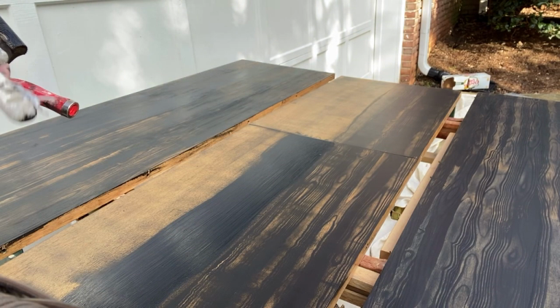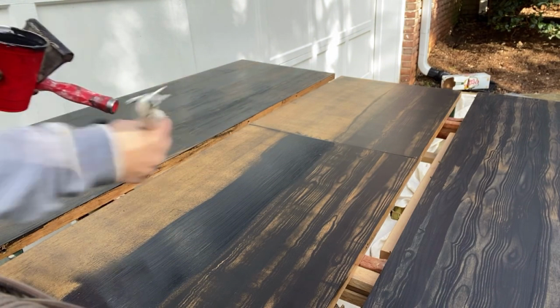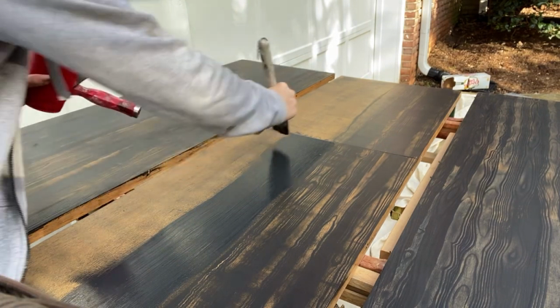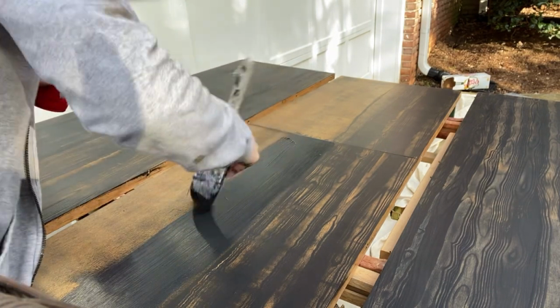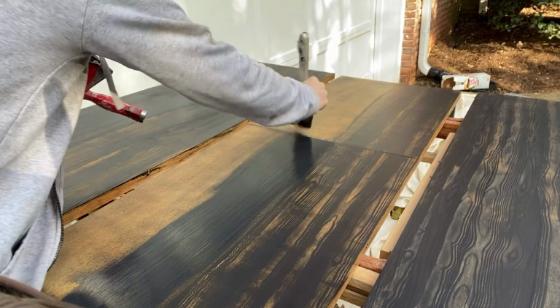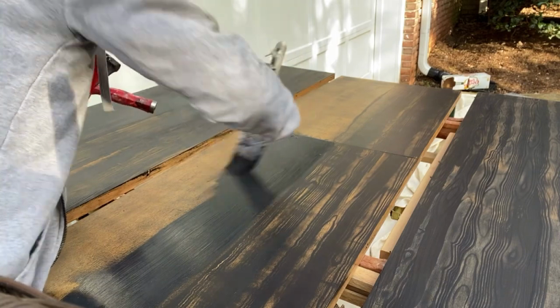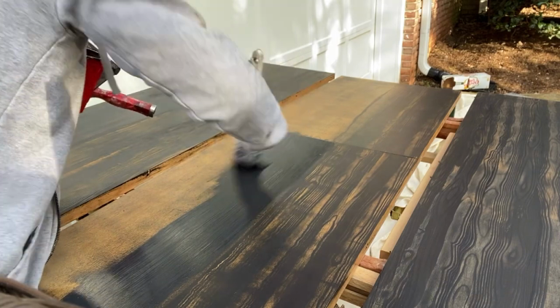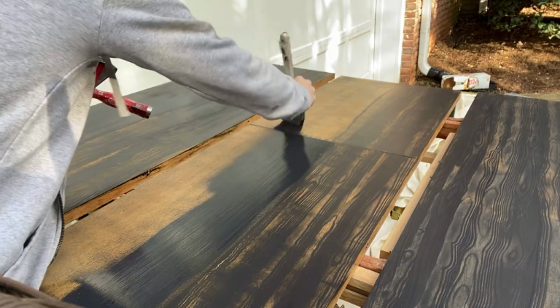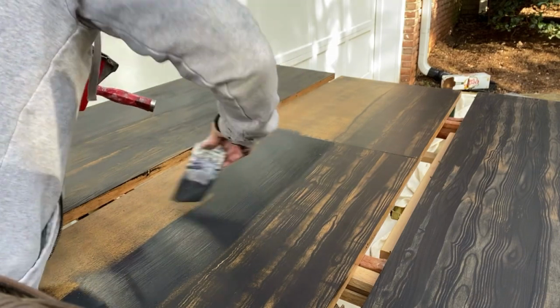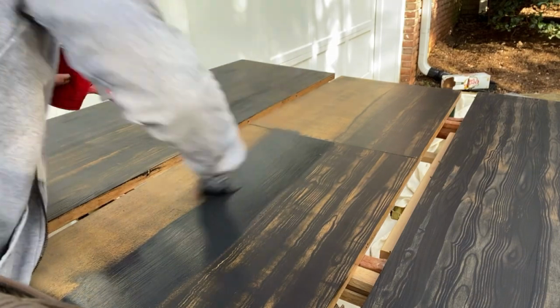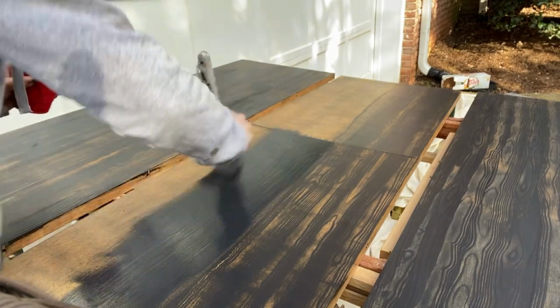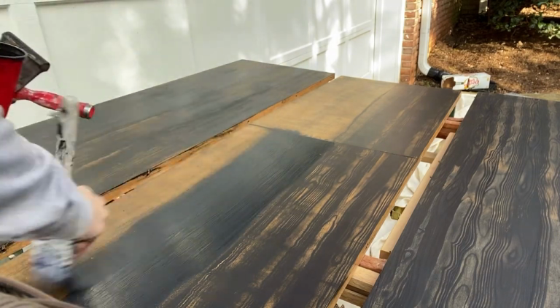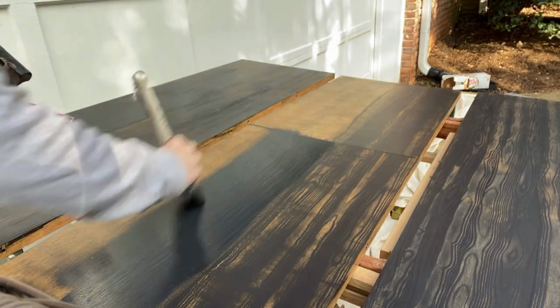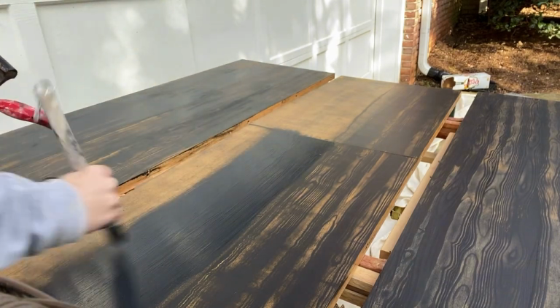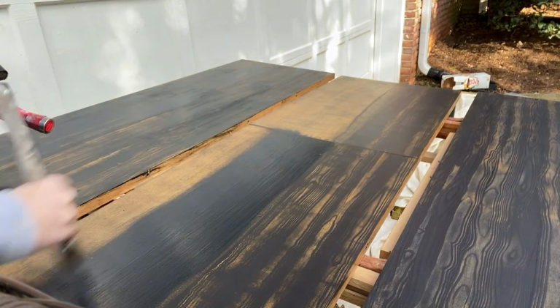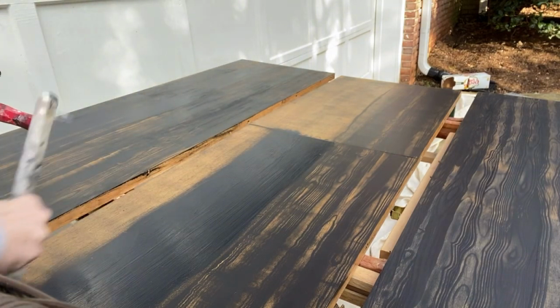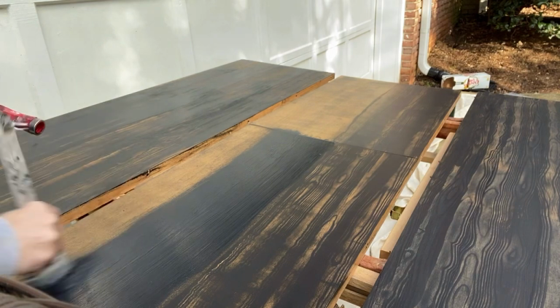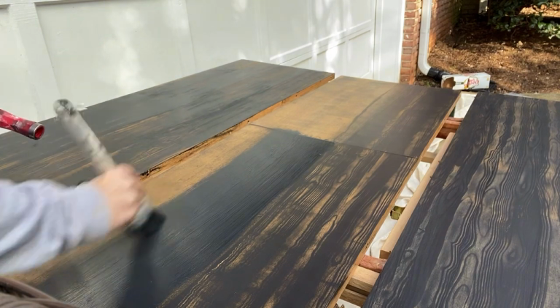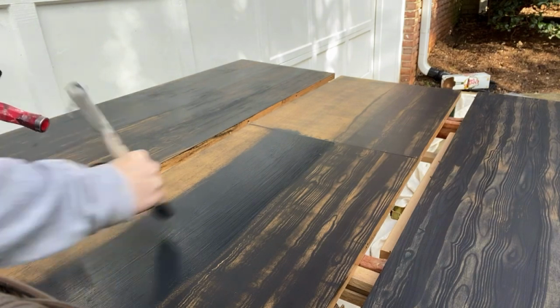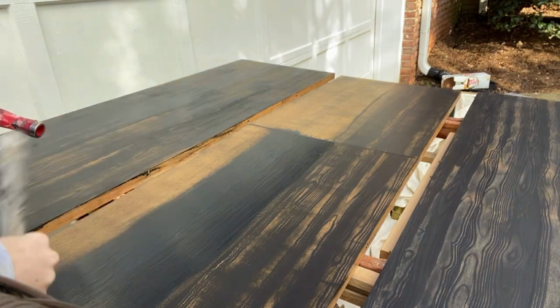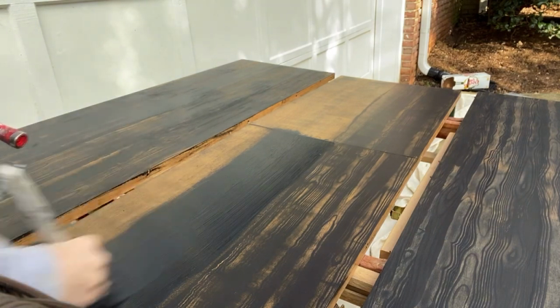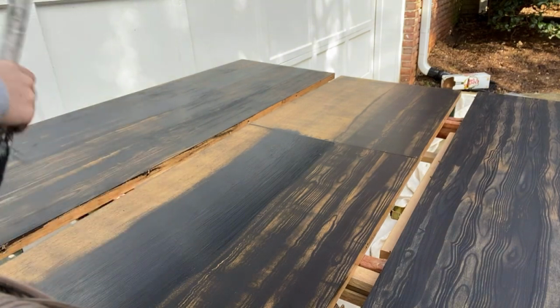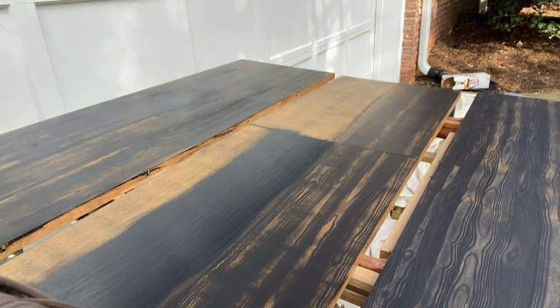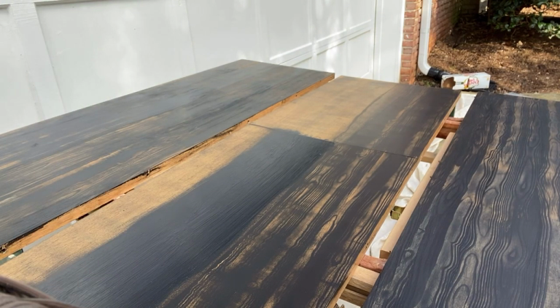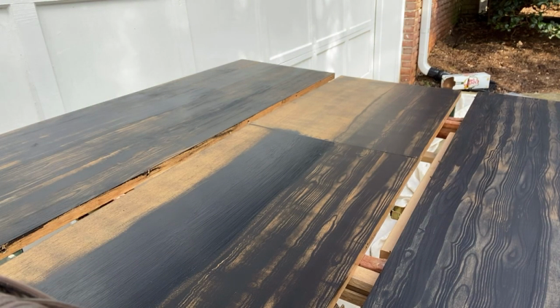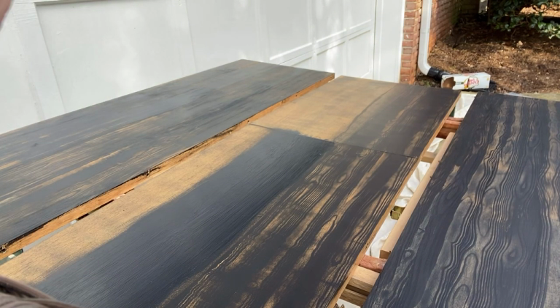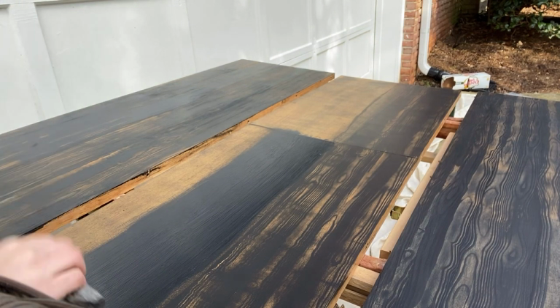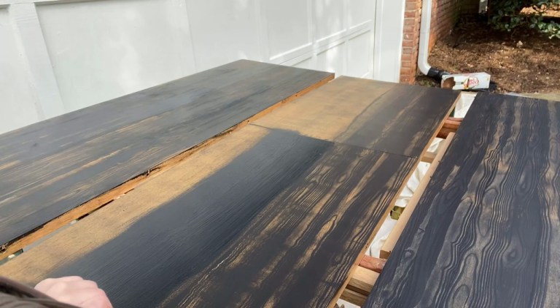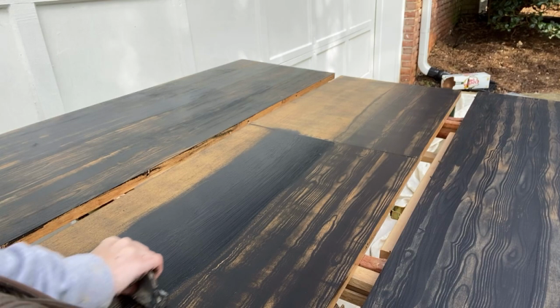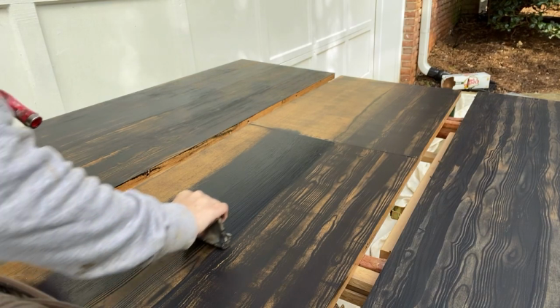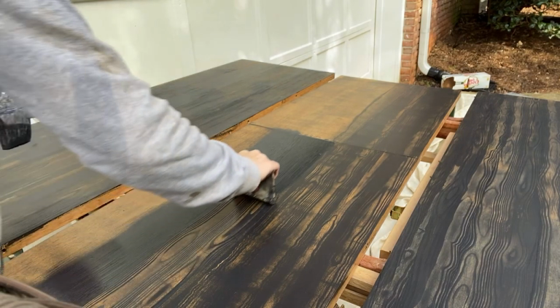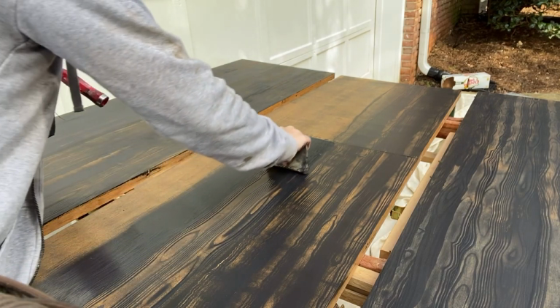The graining tool creates its own texture, and you don't have to strip down the tabletop. A lot of these wood tabletops might have solid wood underneath but a veneer on top, and you might not like the way that veneer looks. So for this table, the graining tool just made a lot of sense.